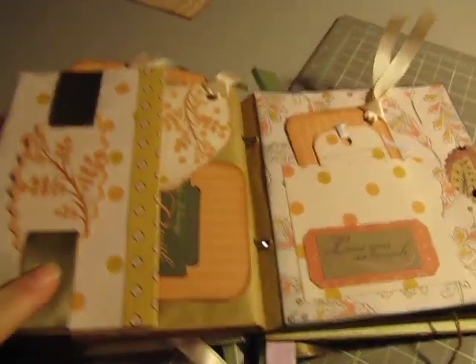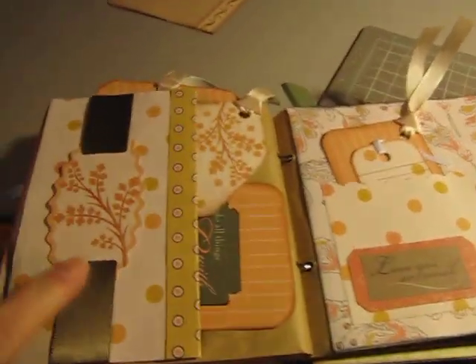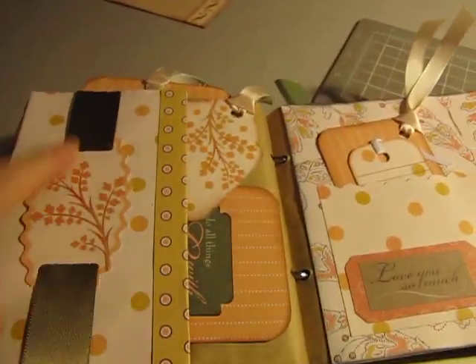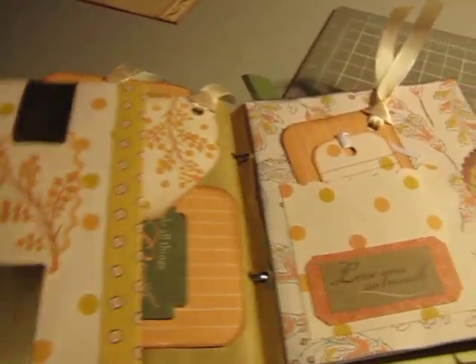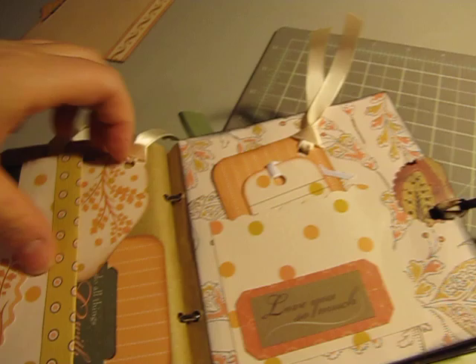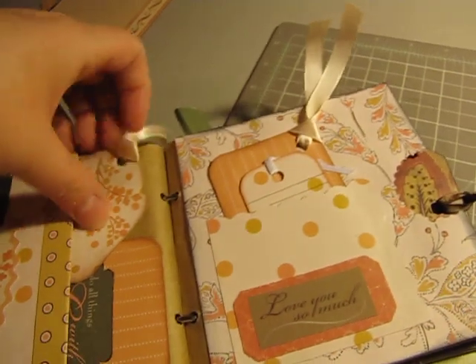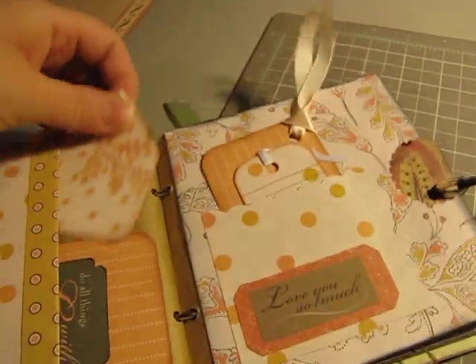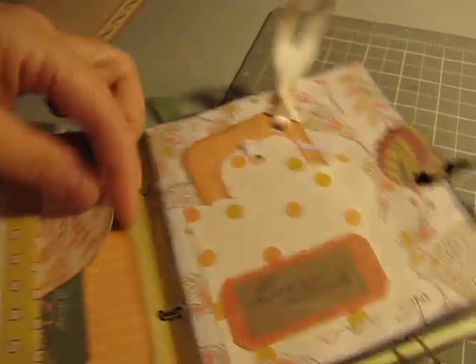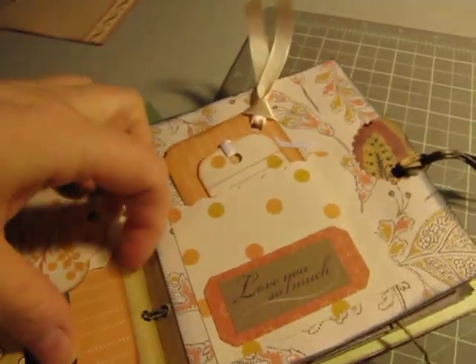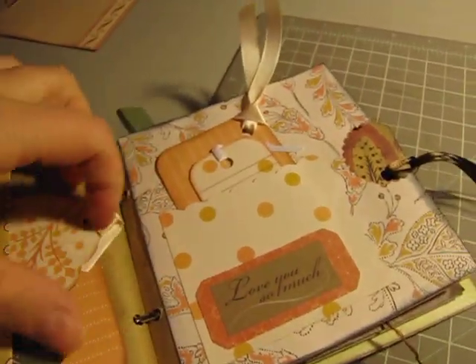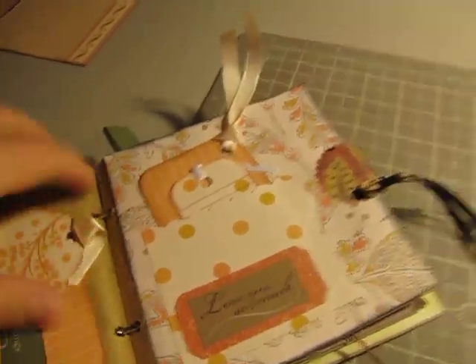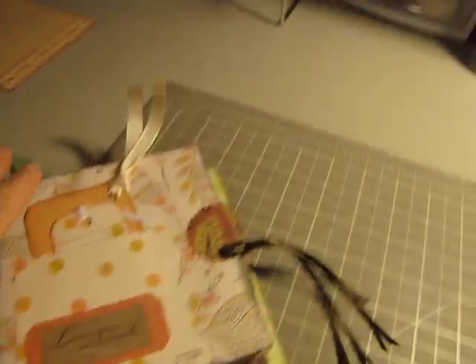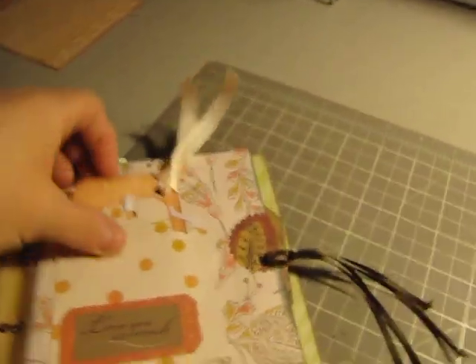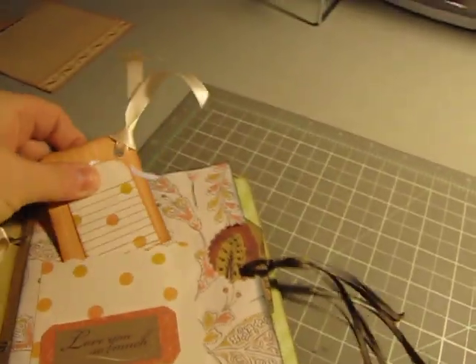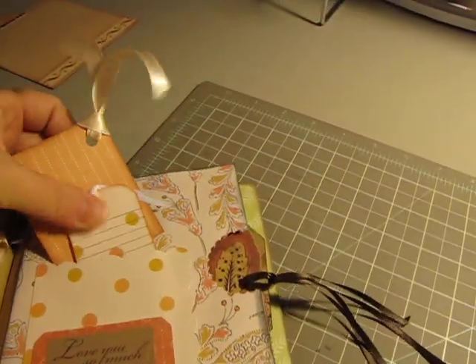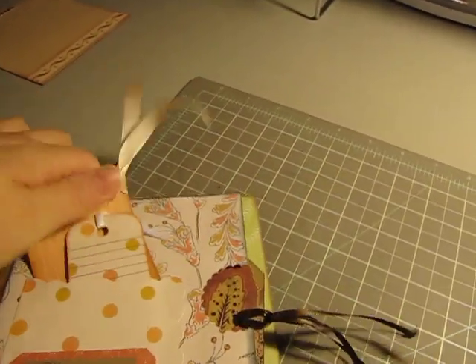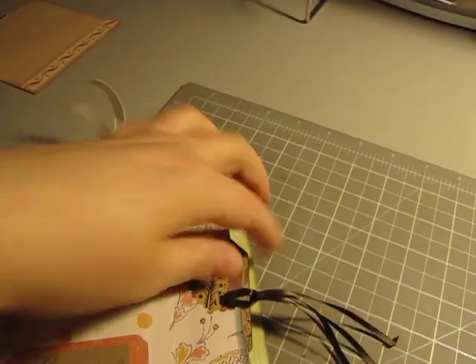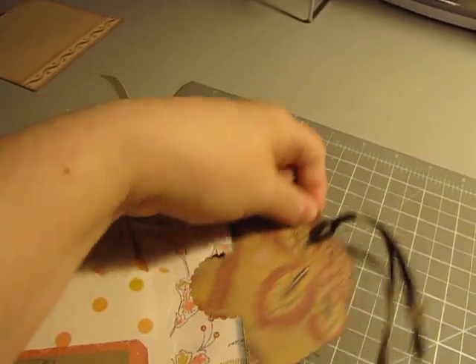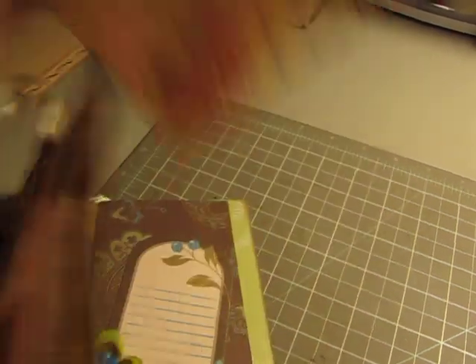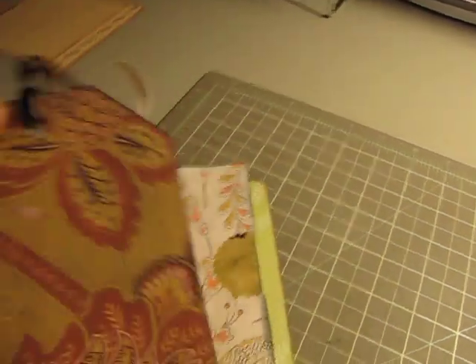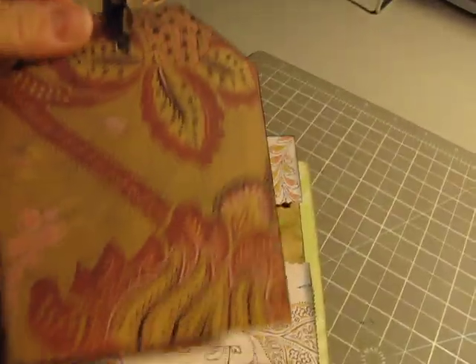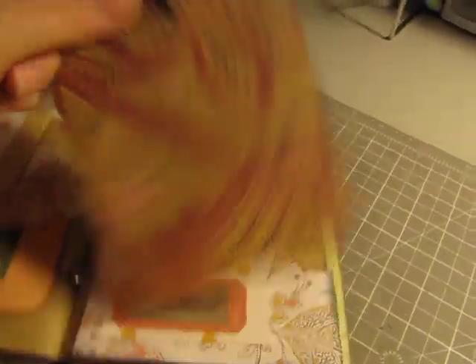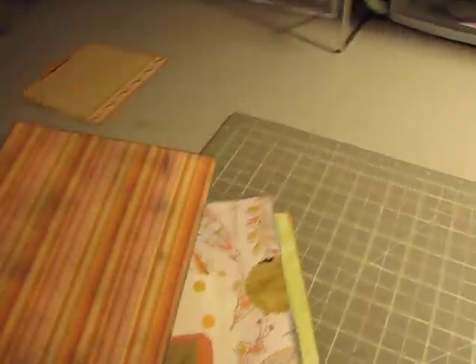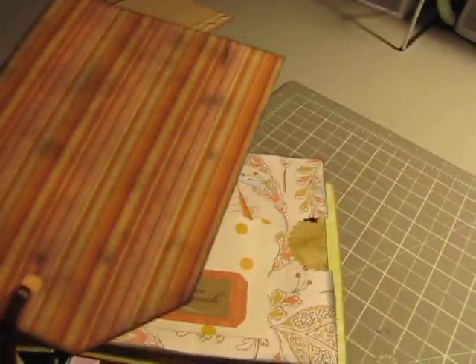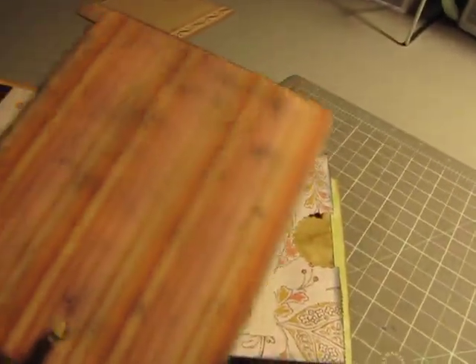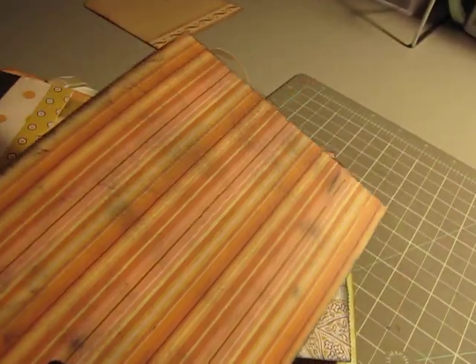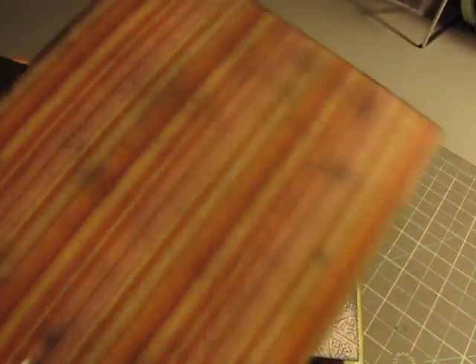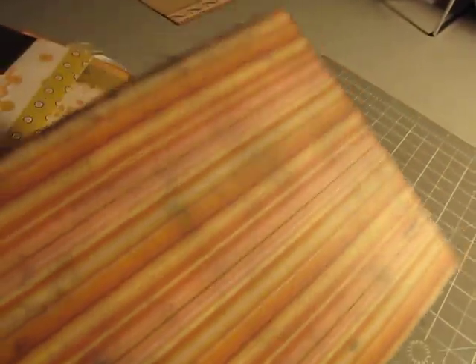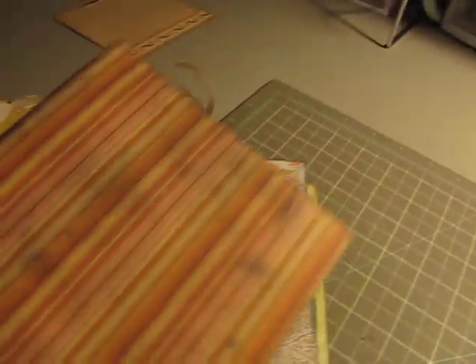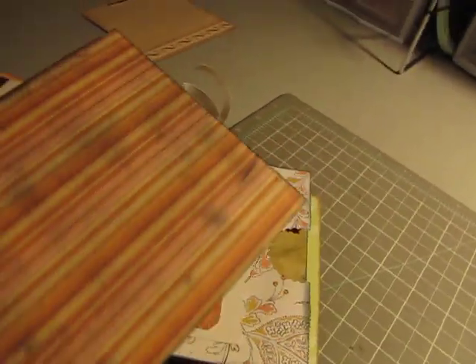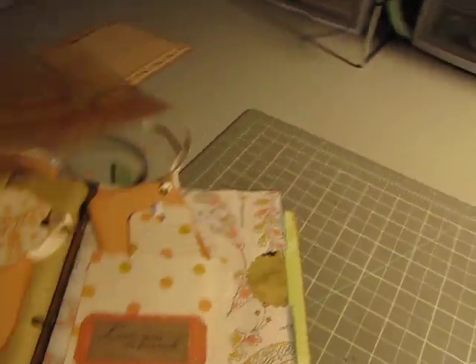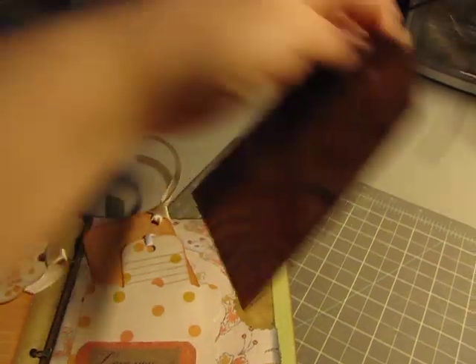And I put the ribbon through, and just little tags there. Here's a couple of tags — tags, tags, everywhere, tags. I inked that to make it look sort of beat up.